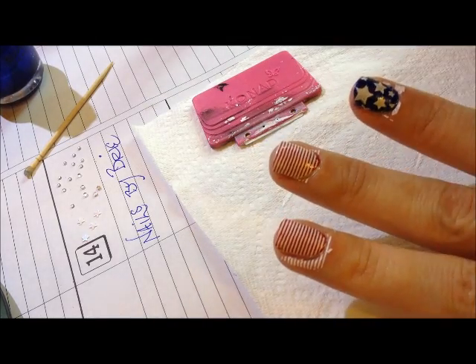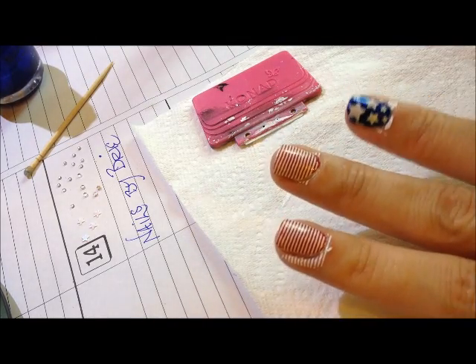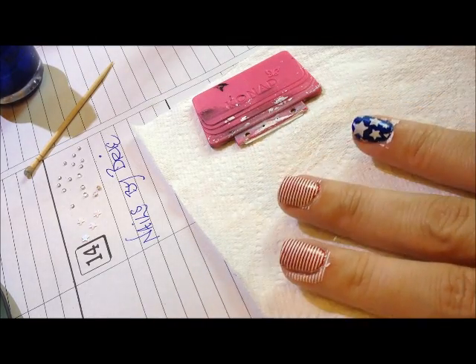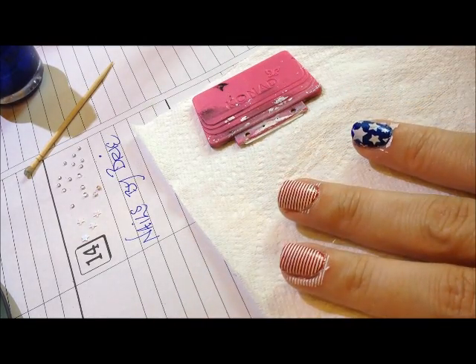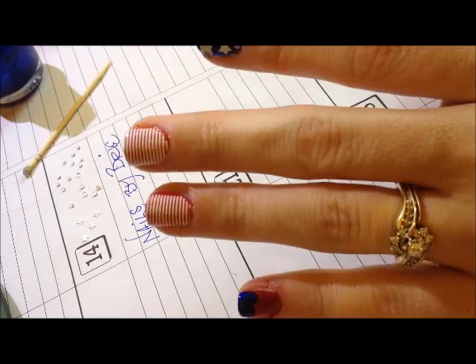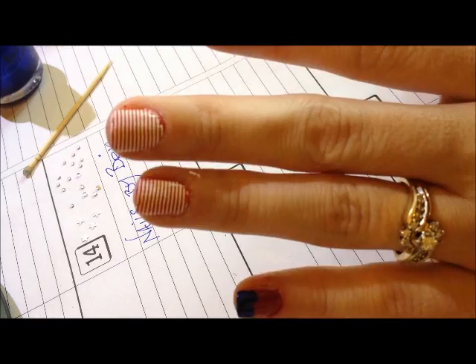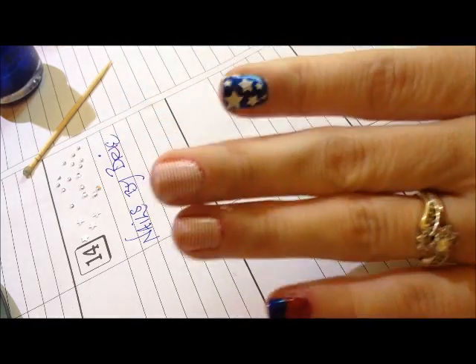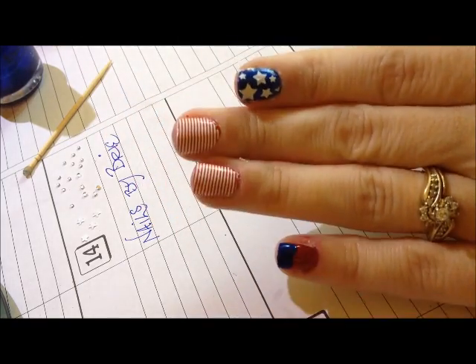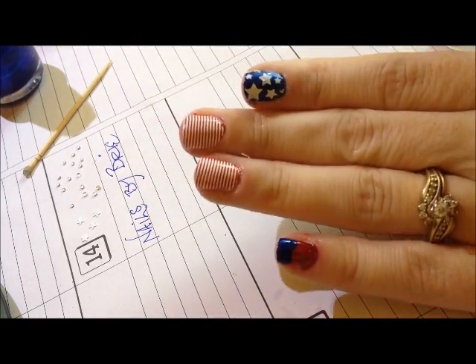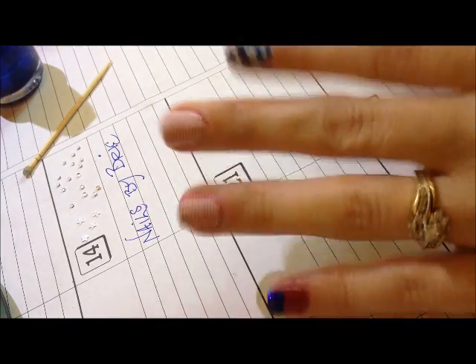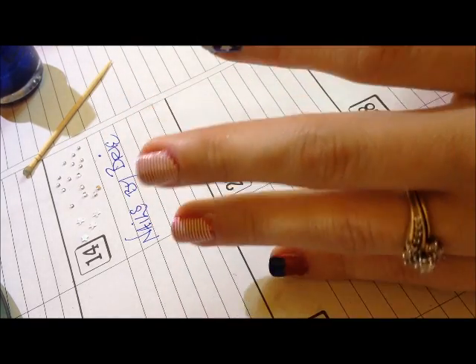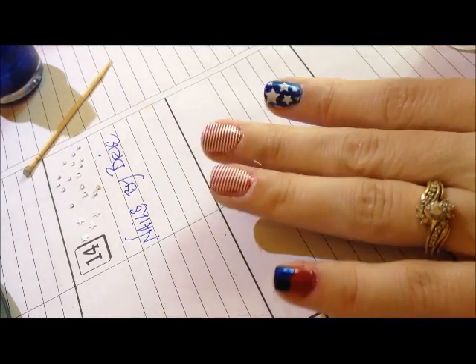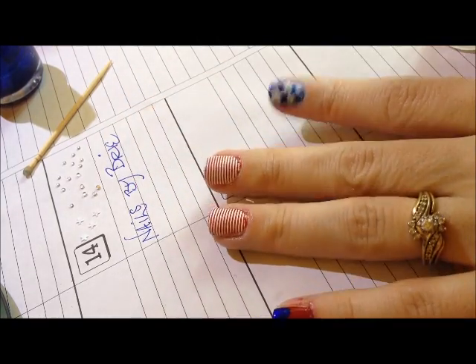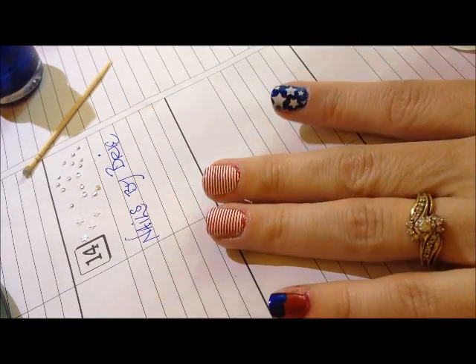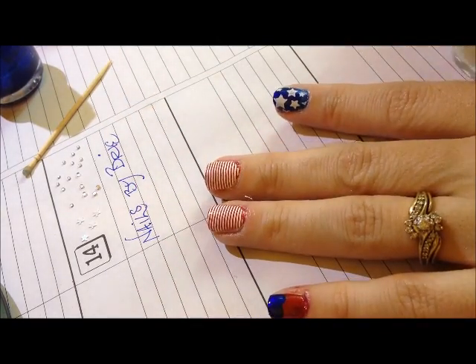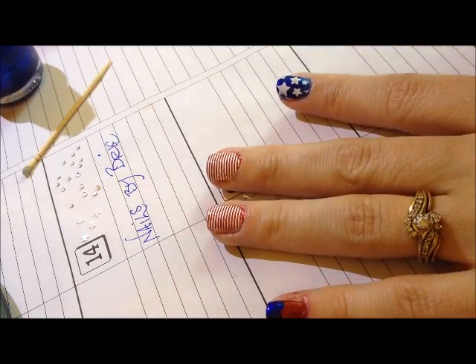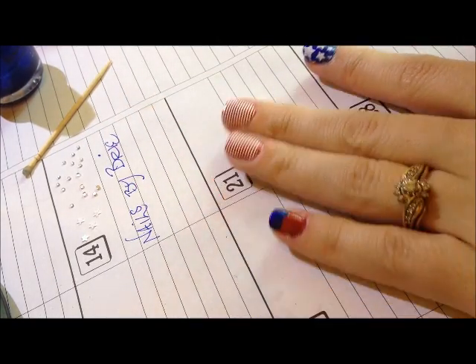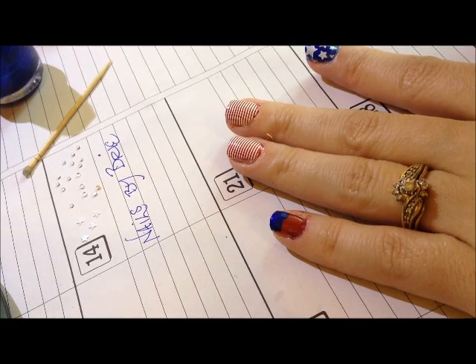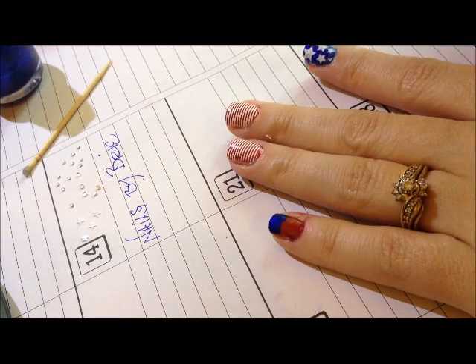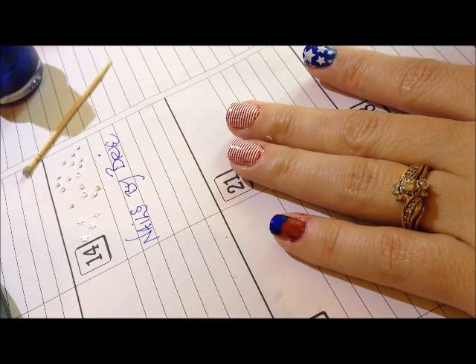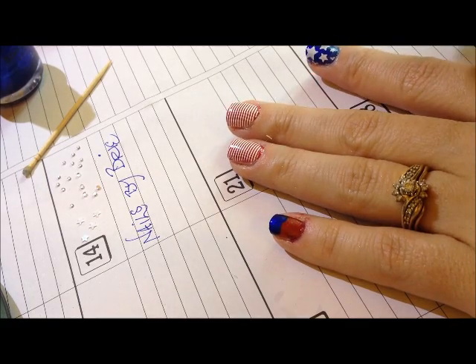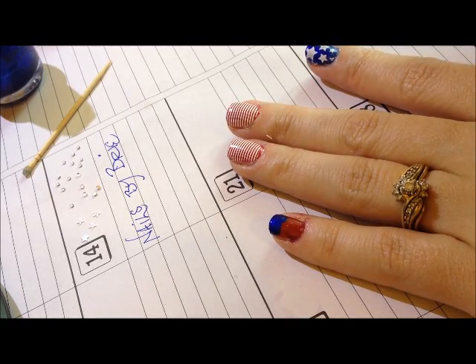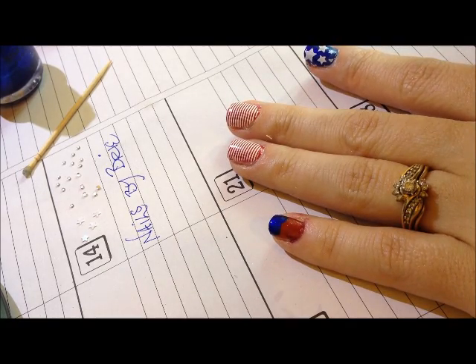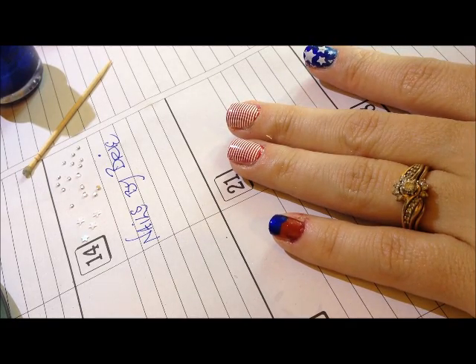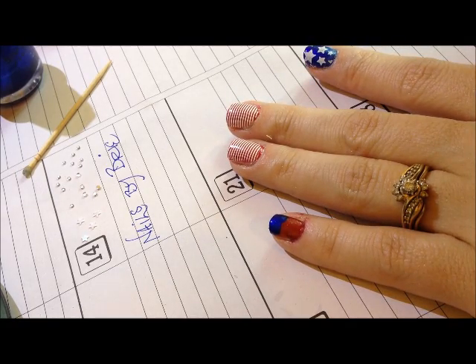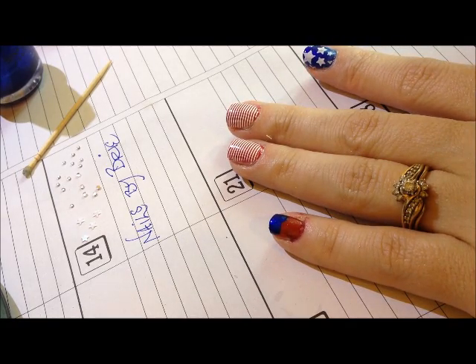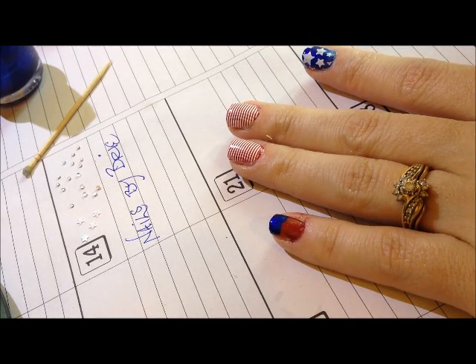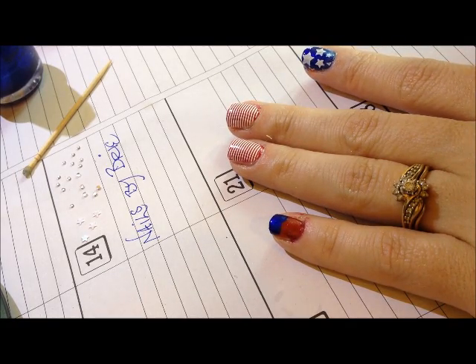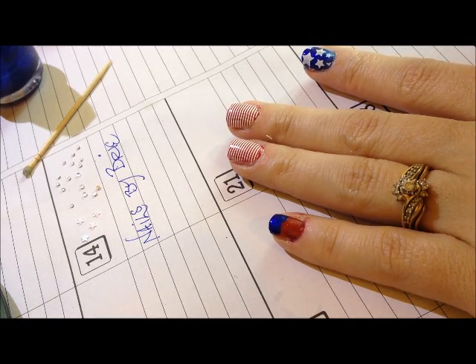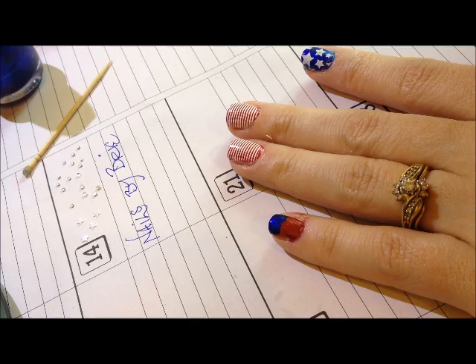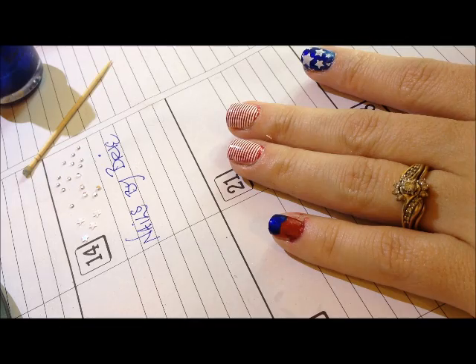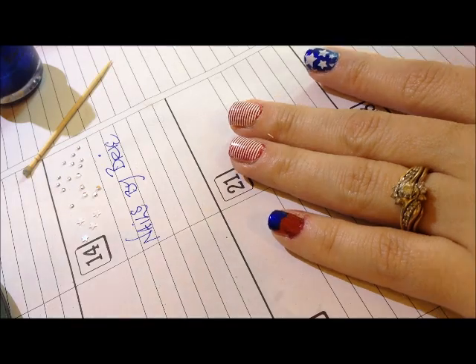I'm going to clean up my nails and I'll be back in a minute. Now that I've cleaned up around my nails and gotten the extra polish off of the skin, I think this is the hardest step in this entire manicure — I'm going to make that white stripe between the red and the blue to make the look of the flag.